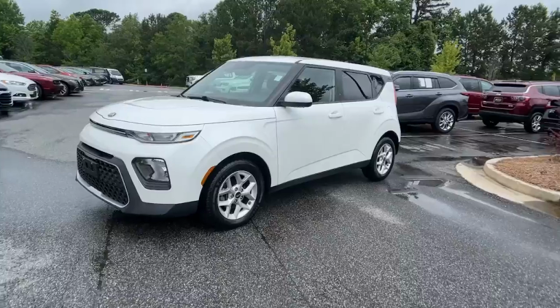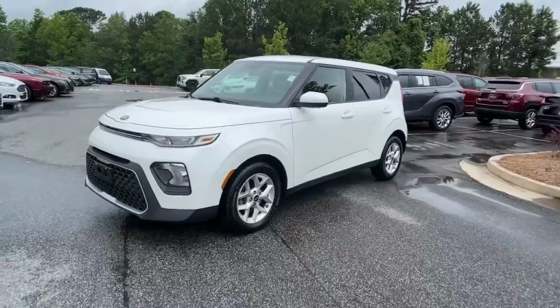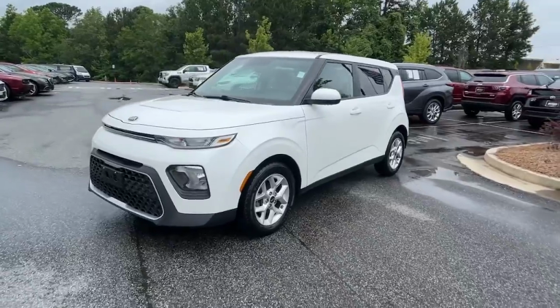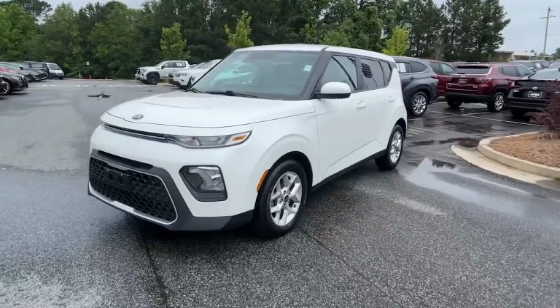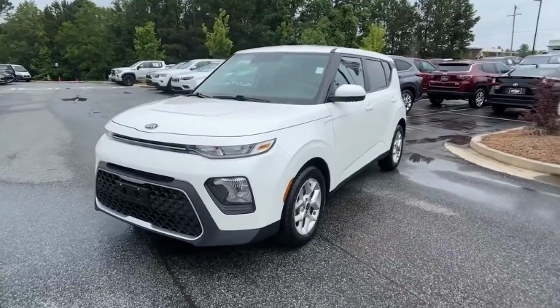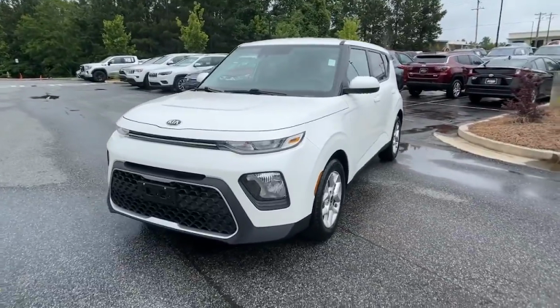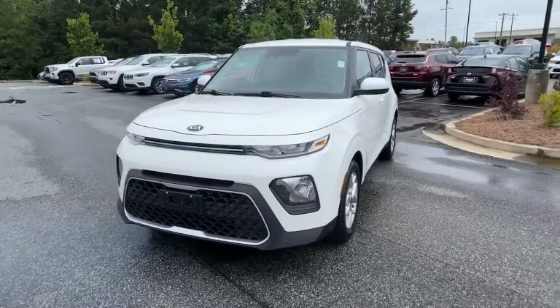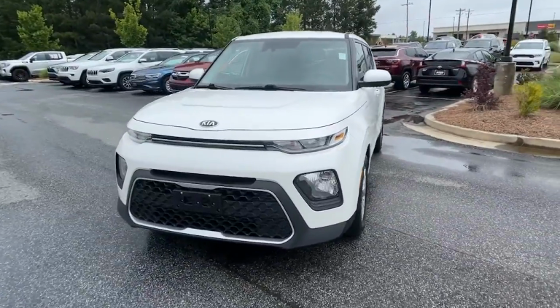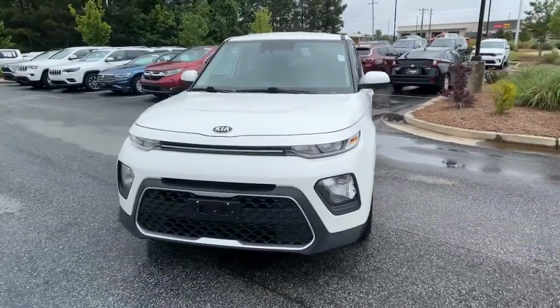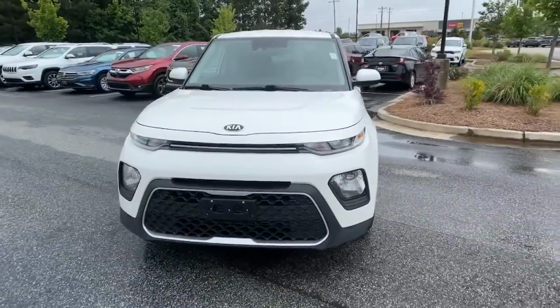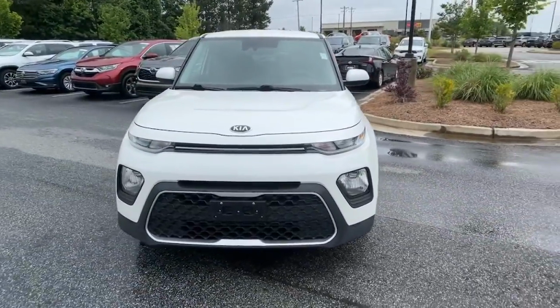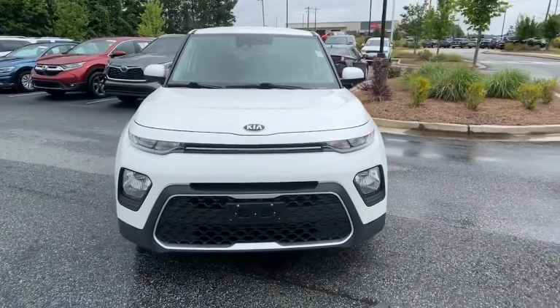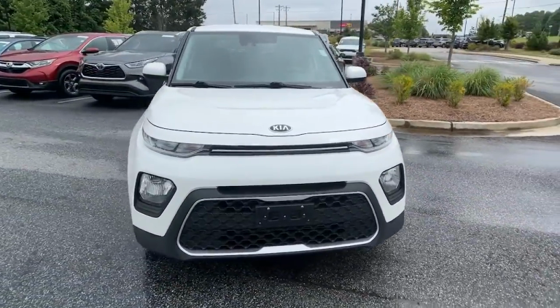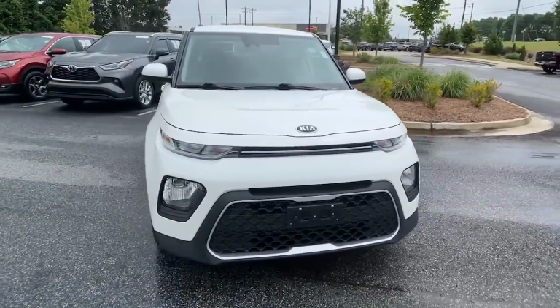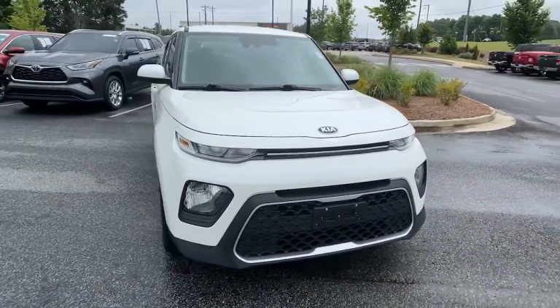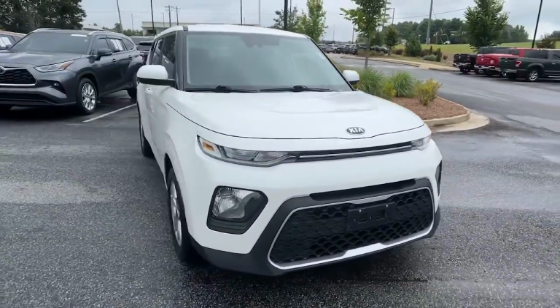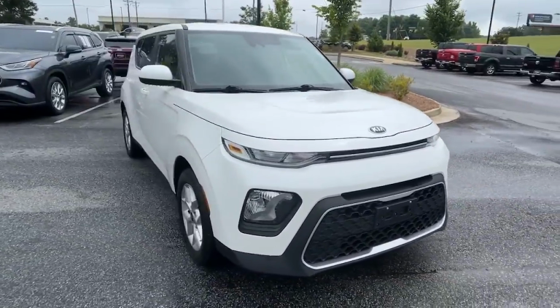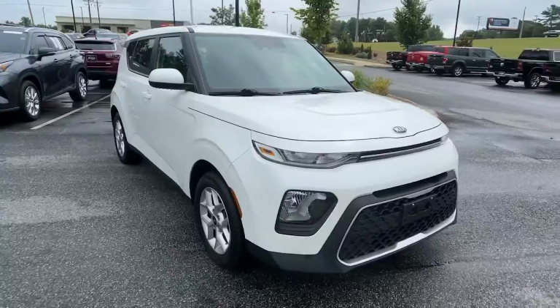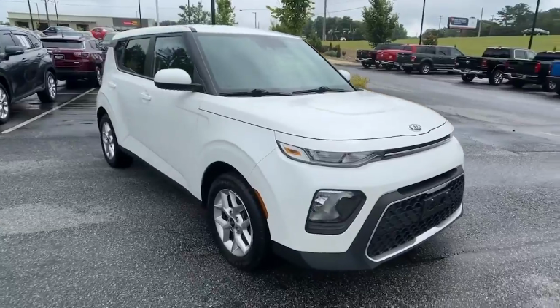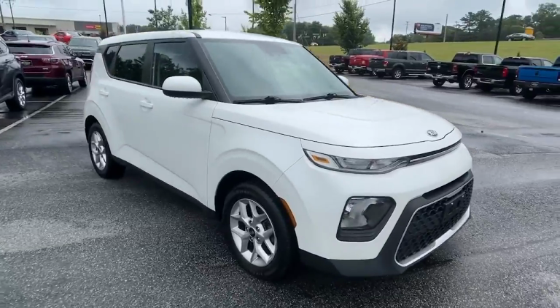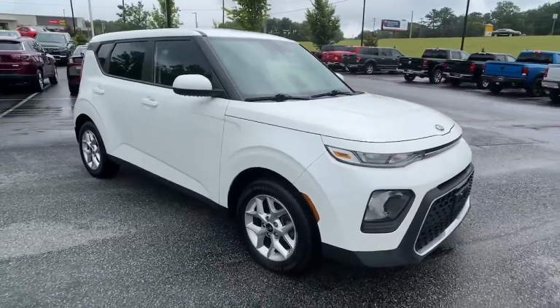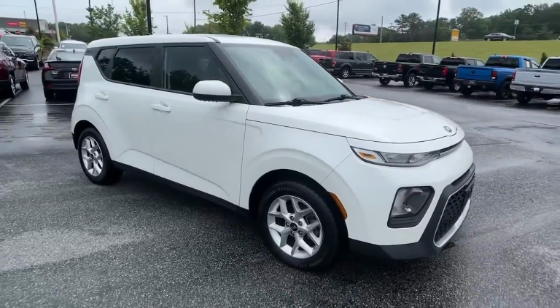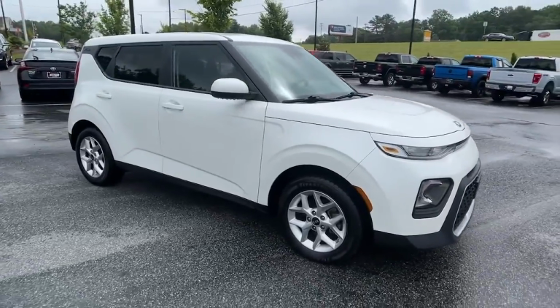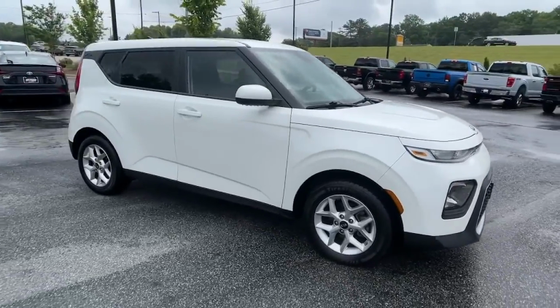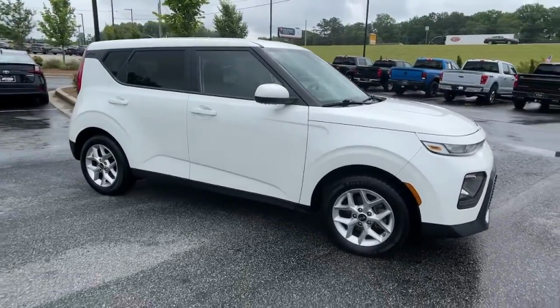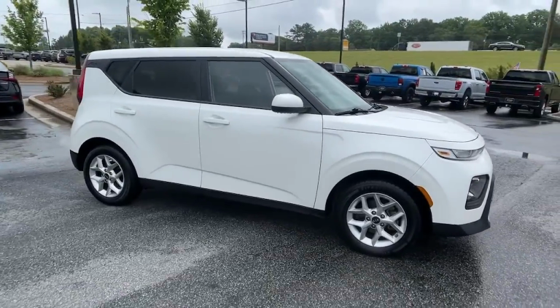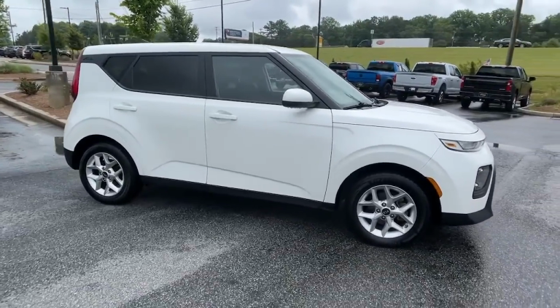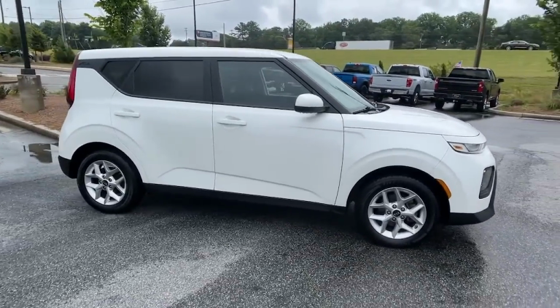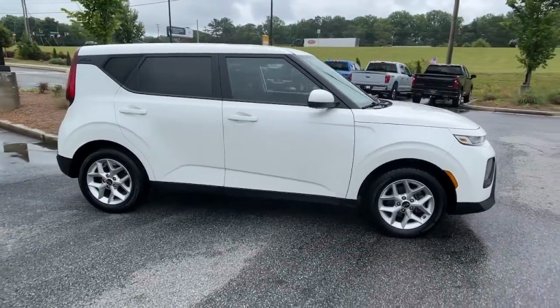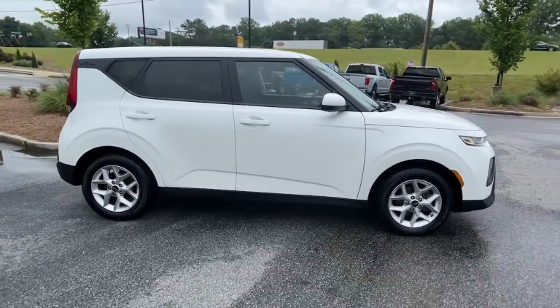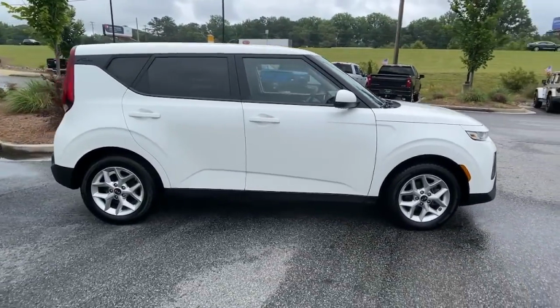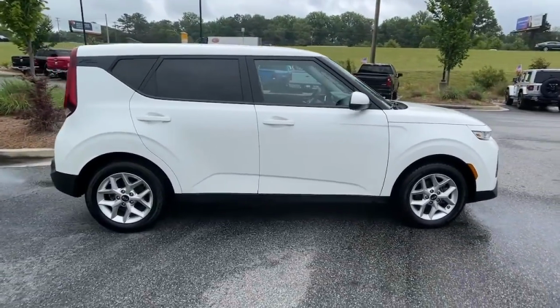You just found the 2021 Kia Soul. This vehicle is an outstanding buy with fewer than 70,000 miles on the odometer.